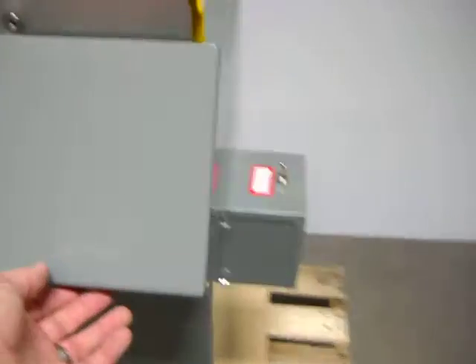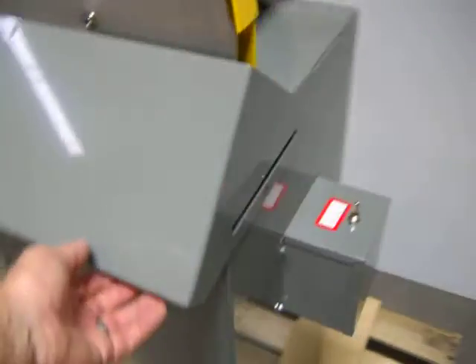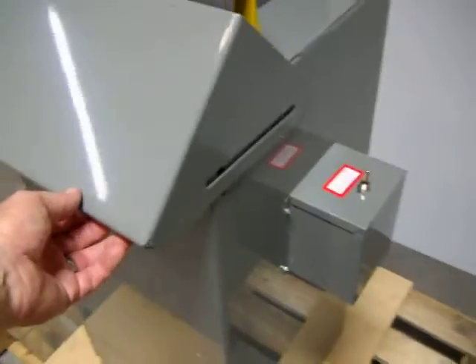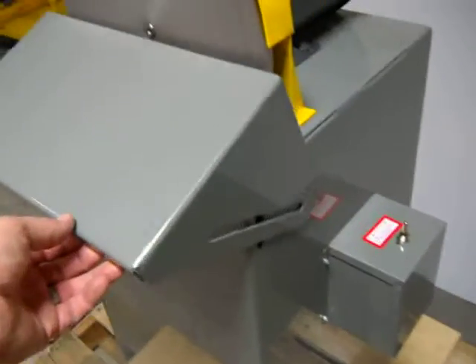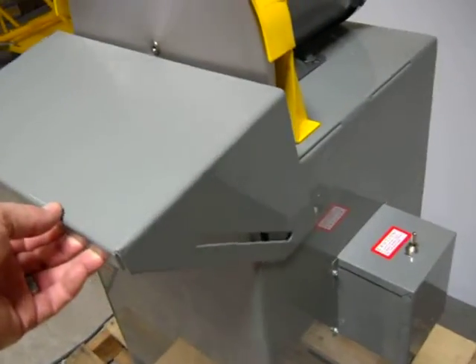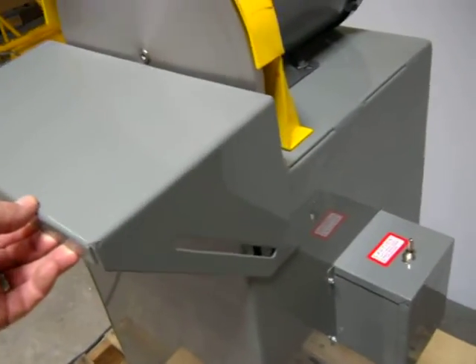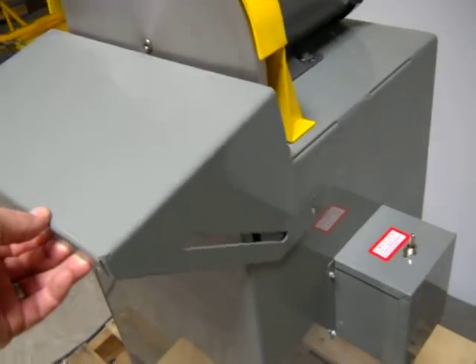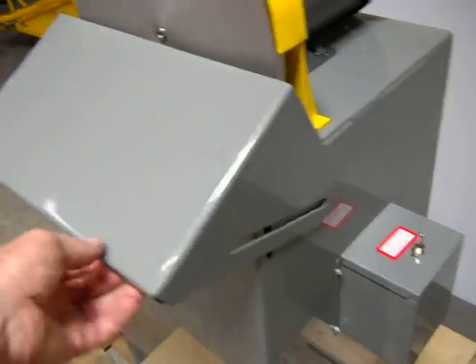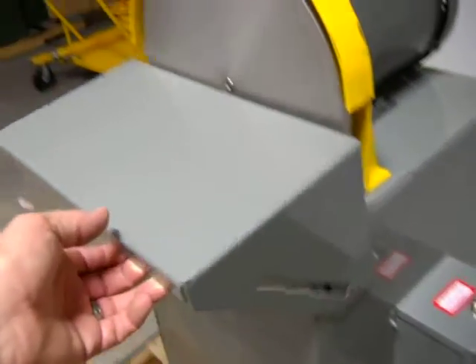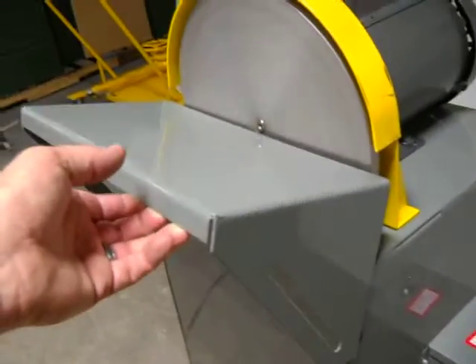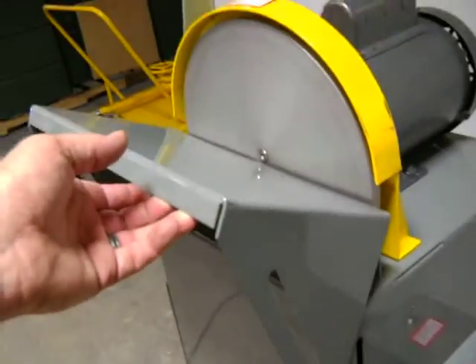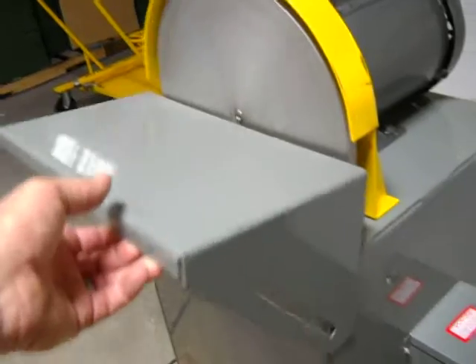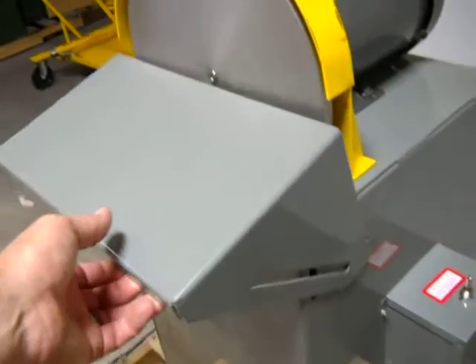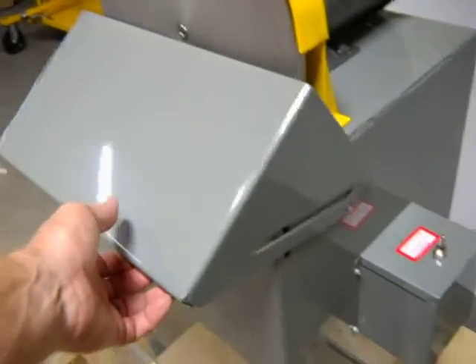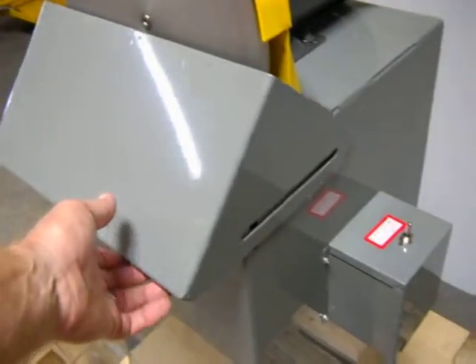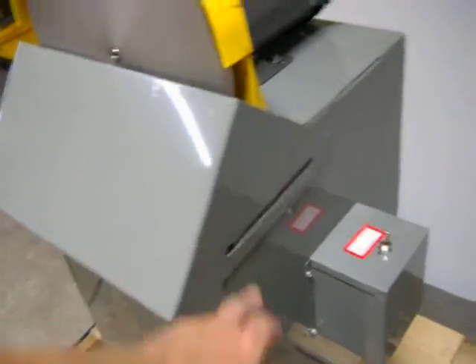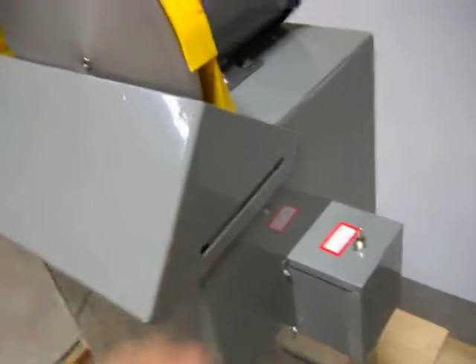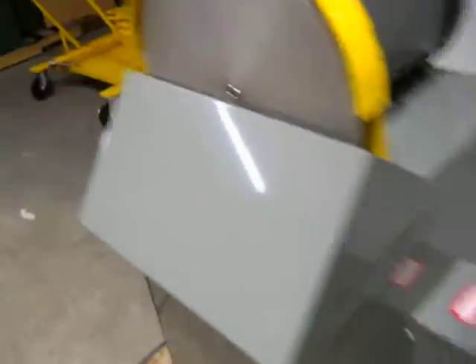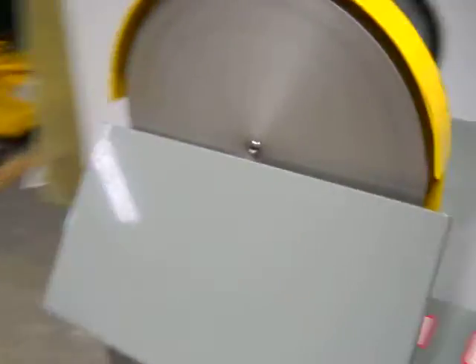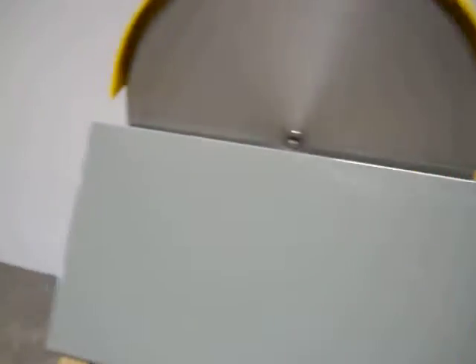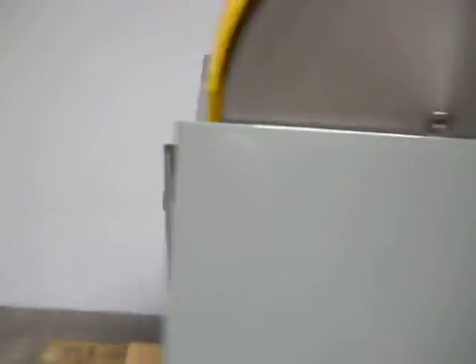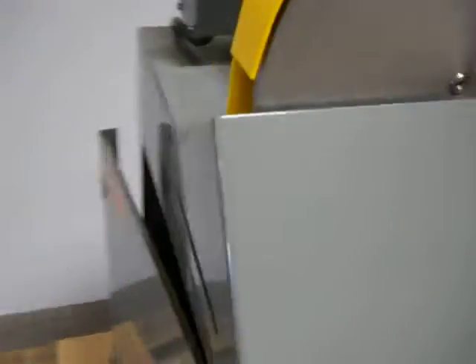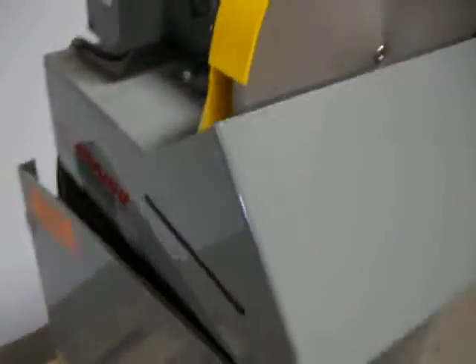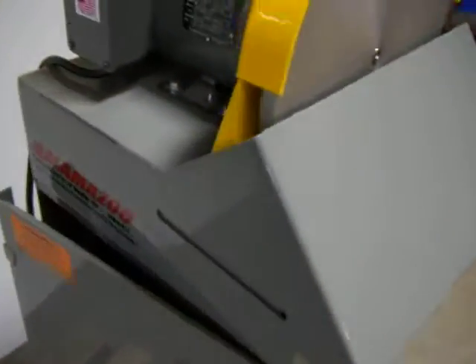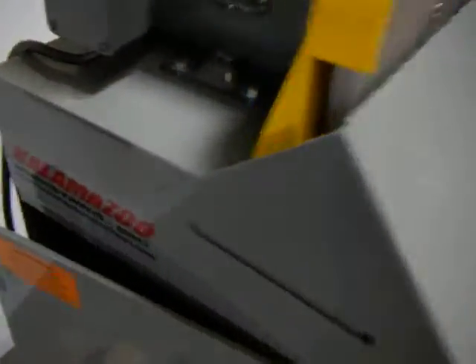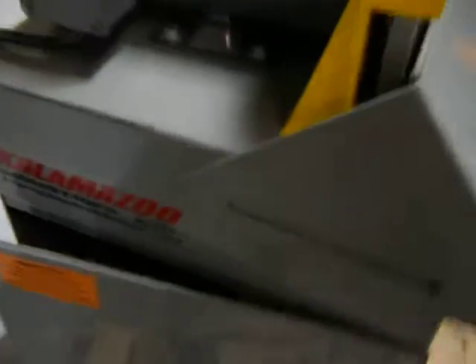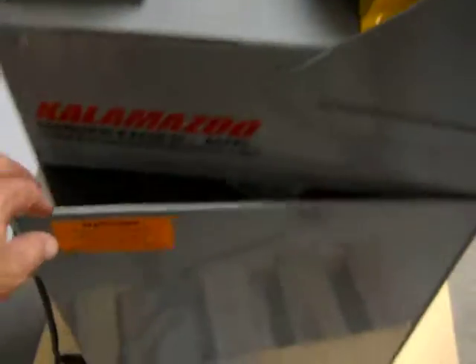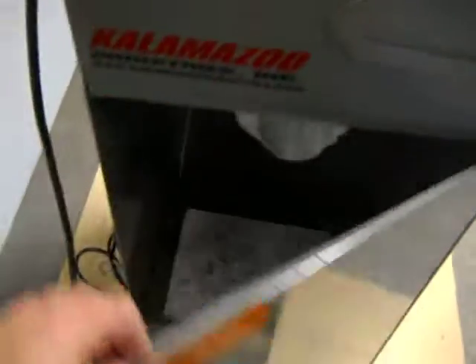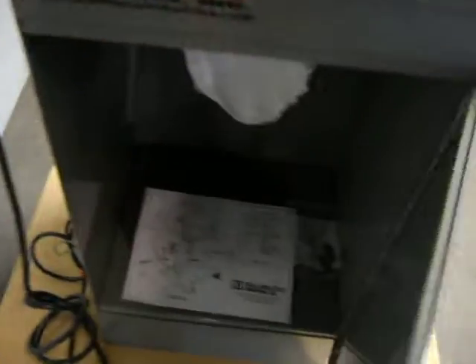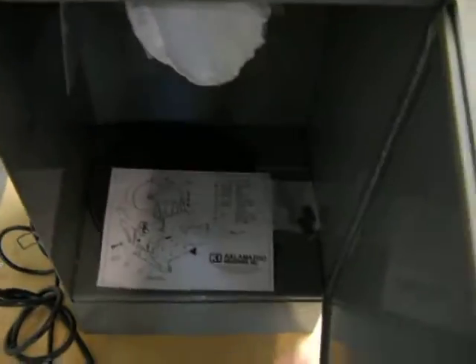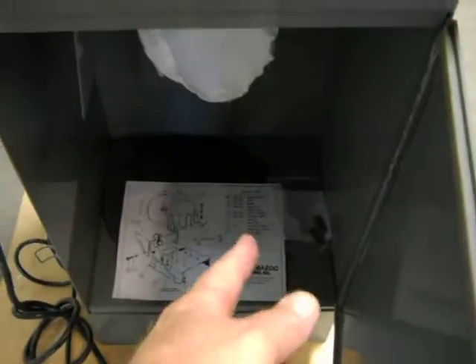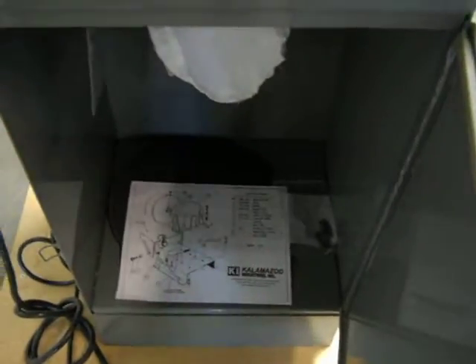Also, the retainer bolts for the tilt table here, they're missing. We did find the washers for them, so they are included. They're in a little bag right here underneath.